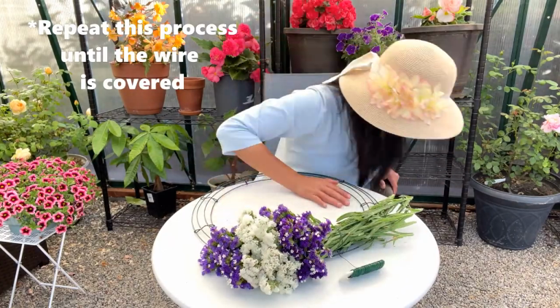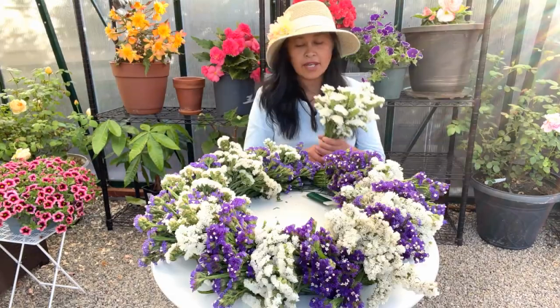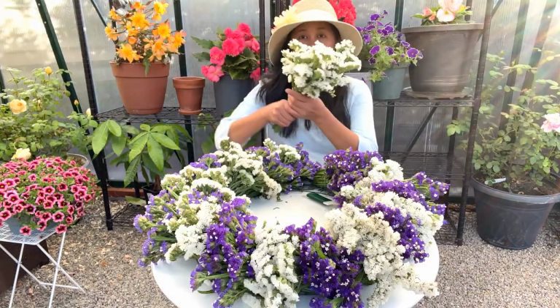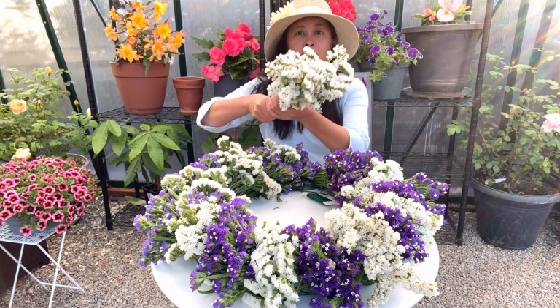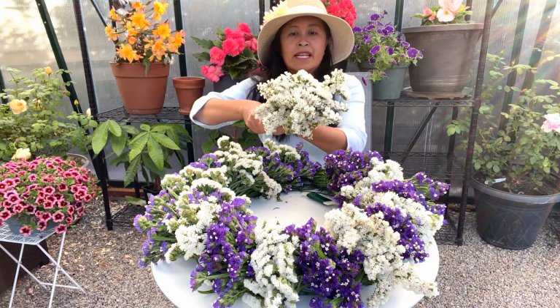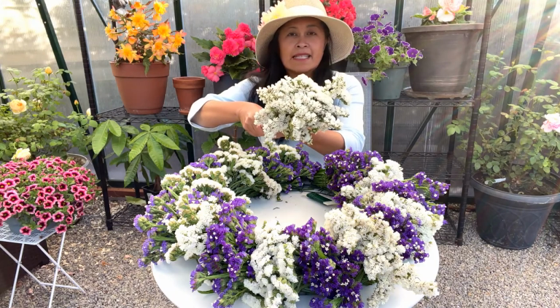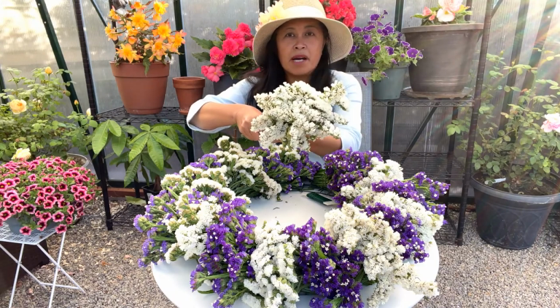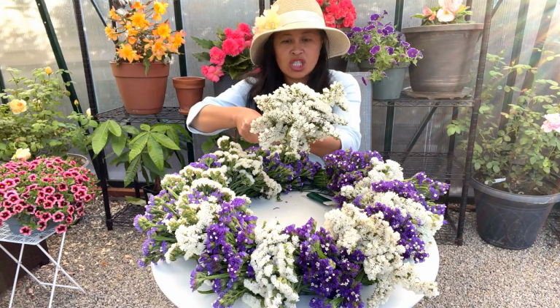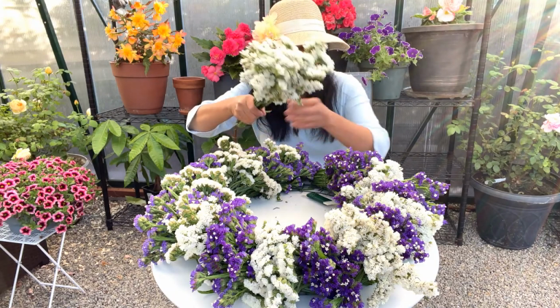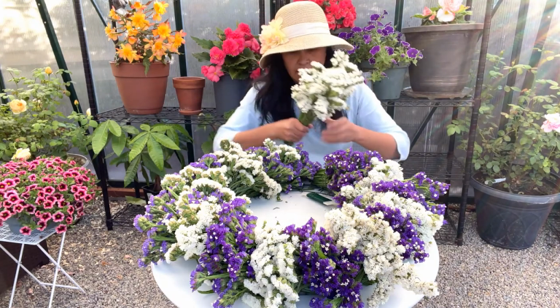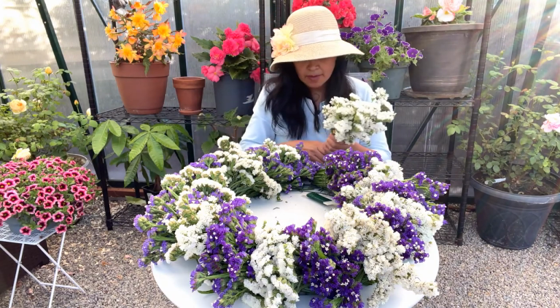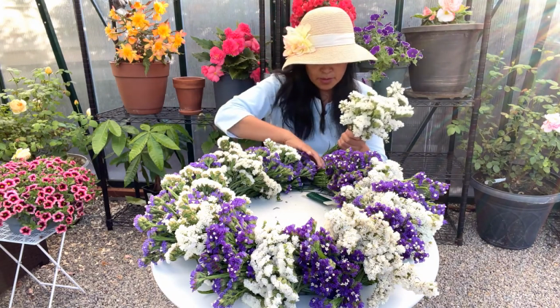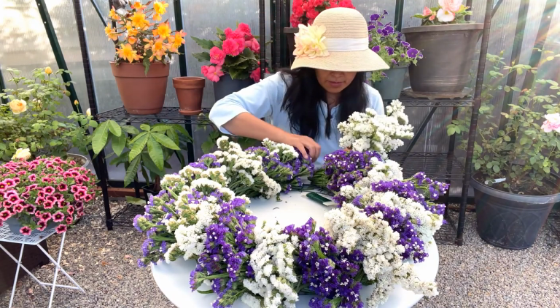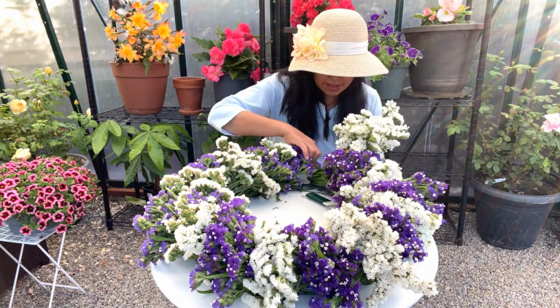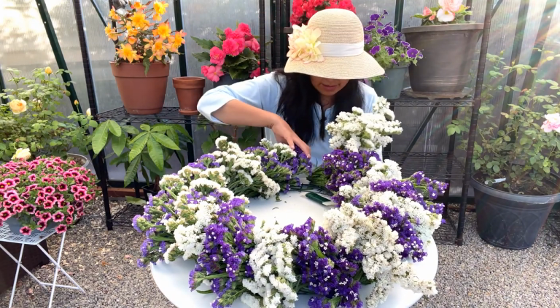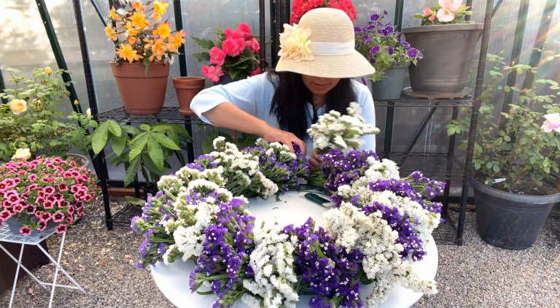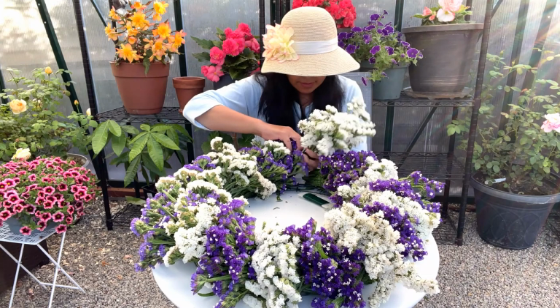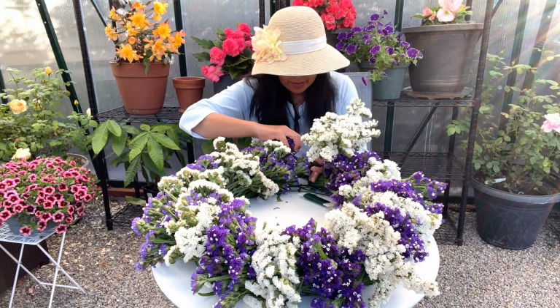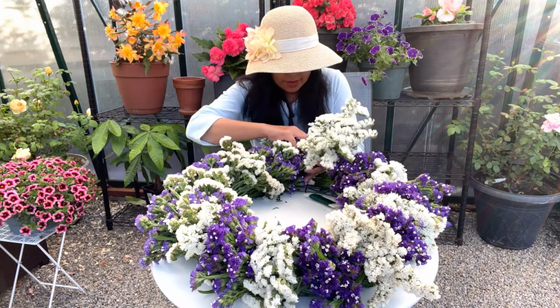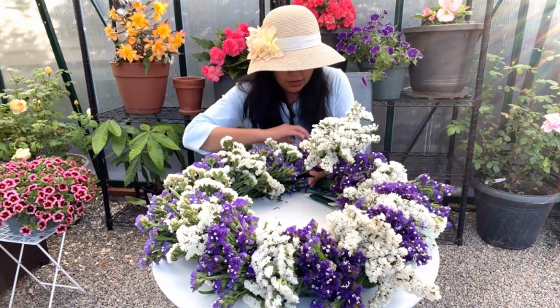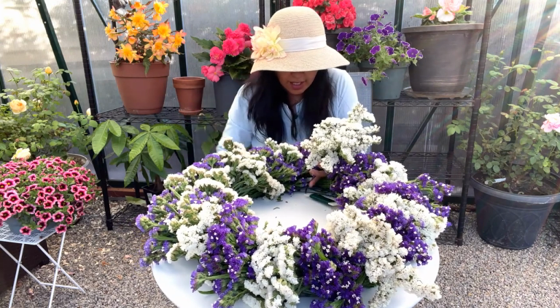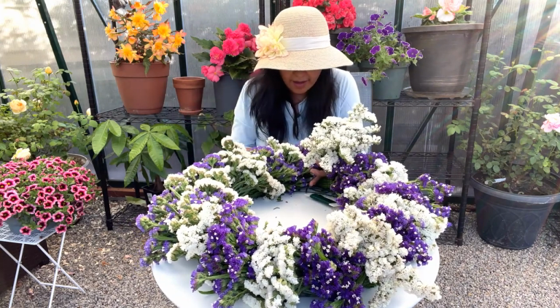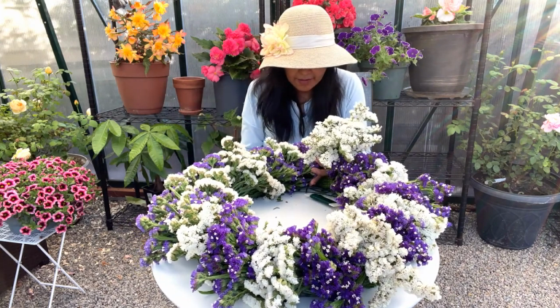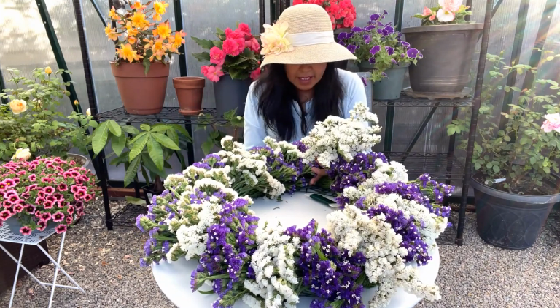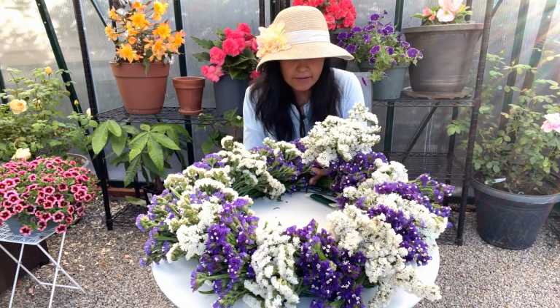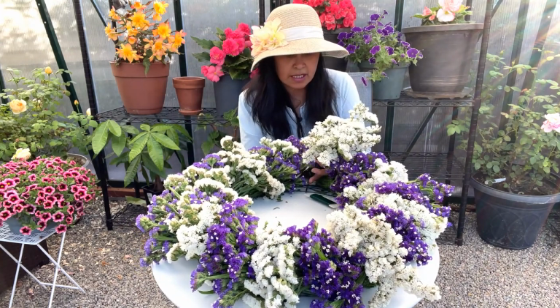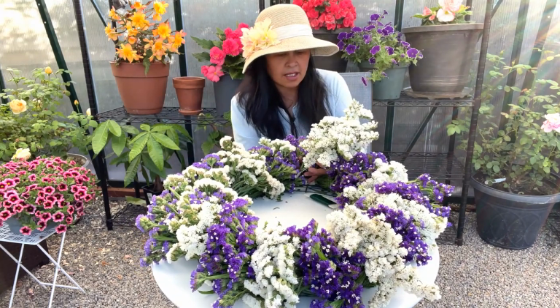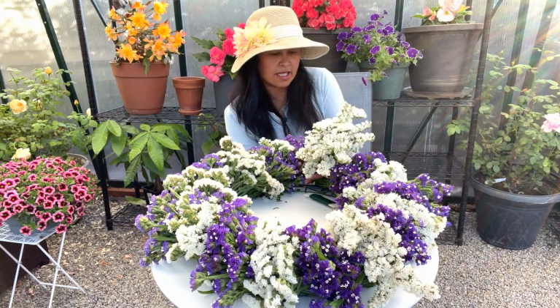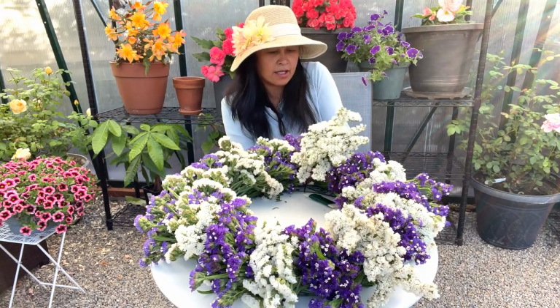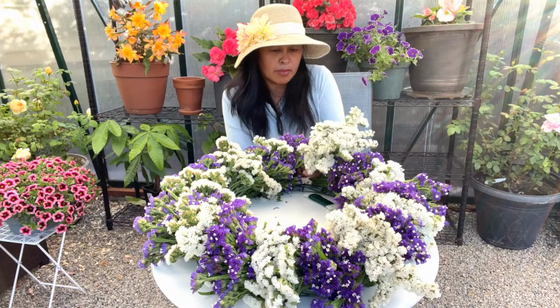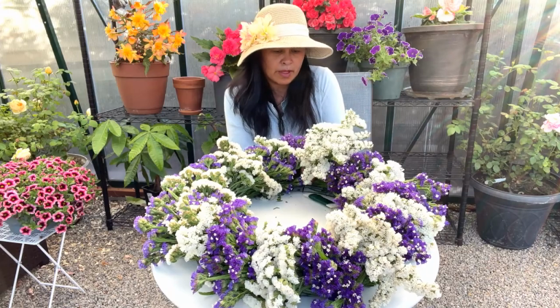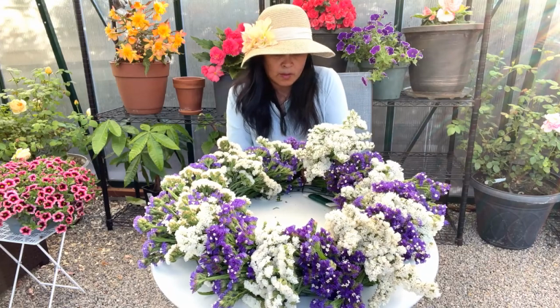Okay, I am on my last bunch here. I'm going to put it right here so that I have an evenly alternating purple and white.